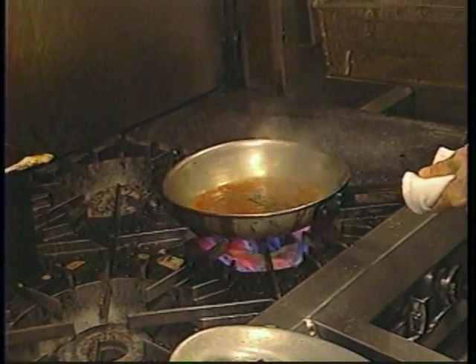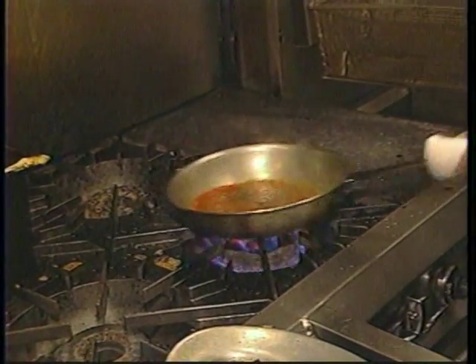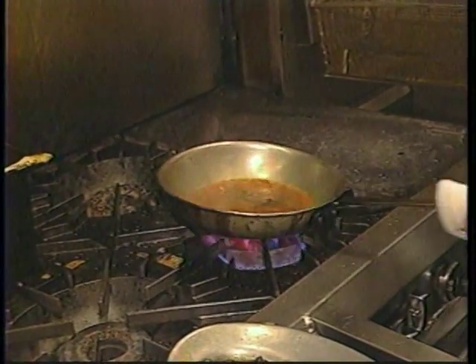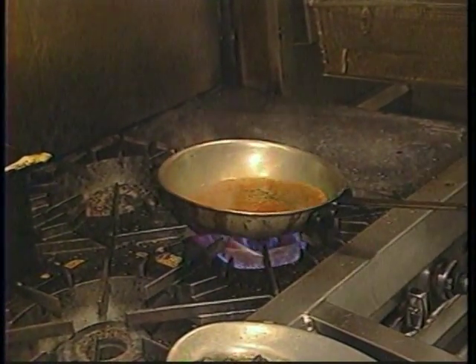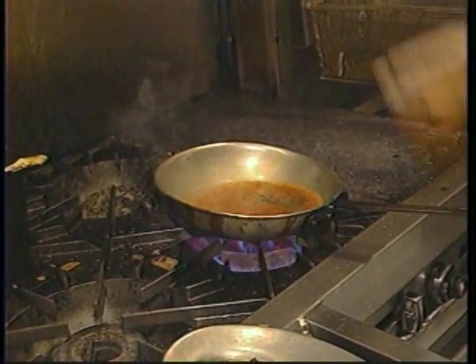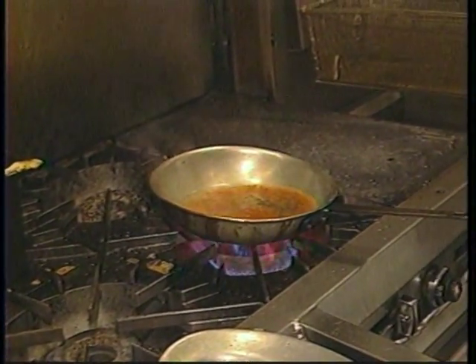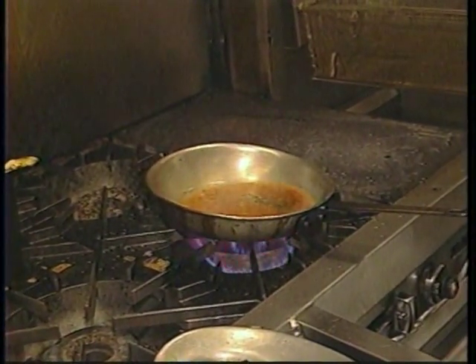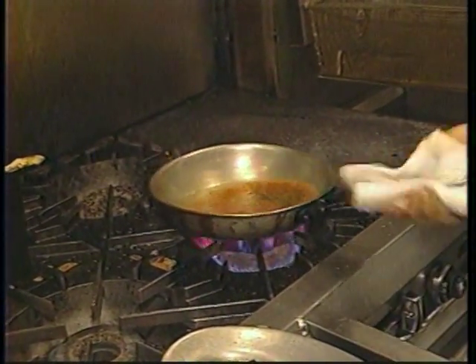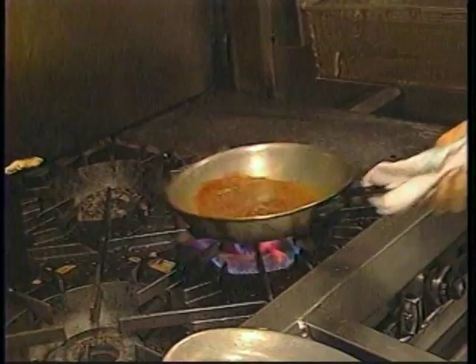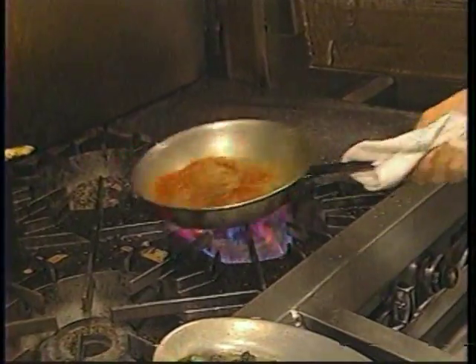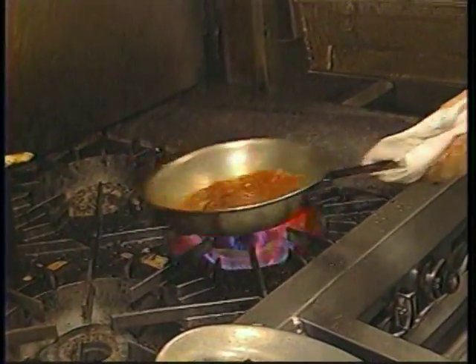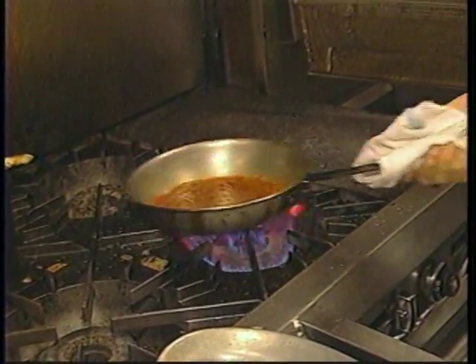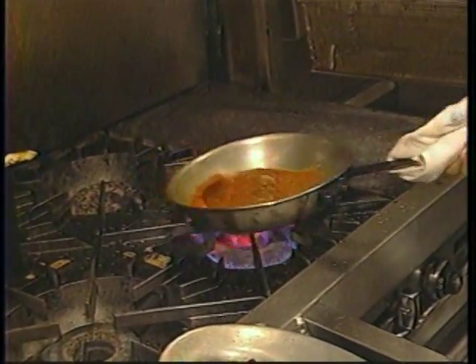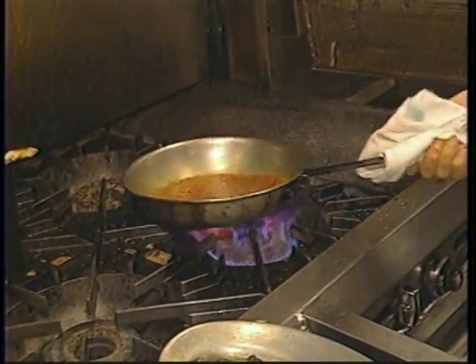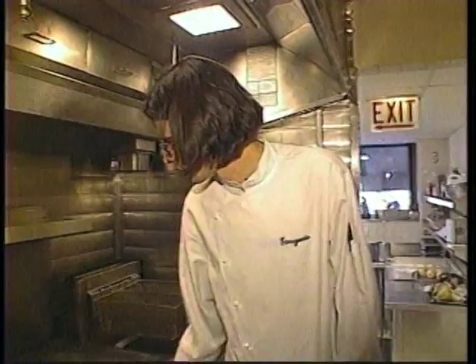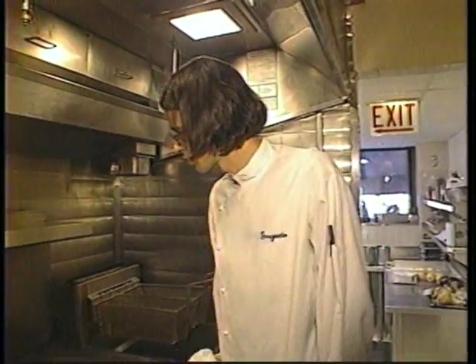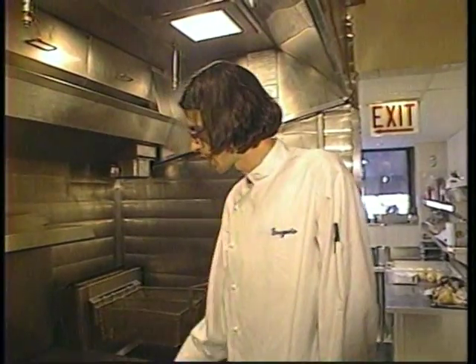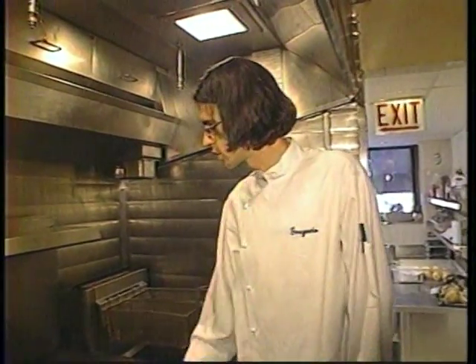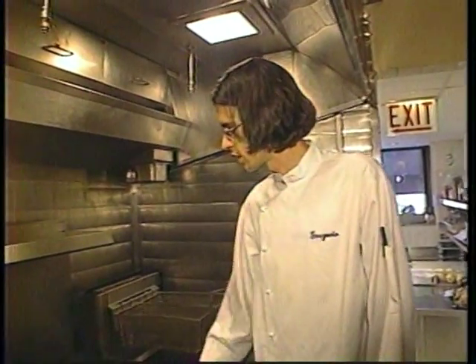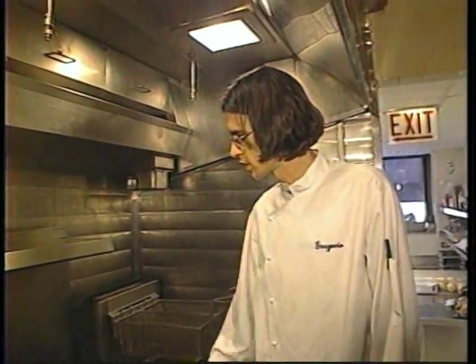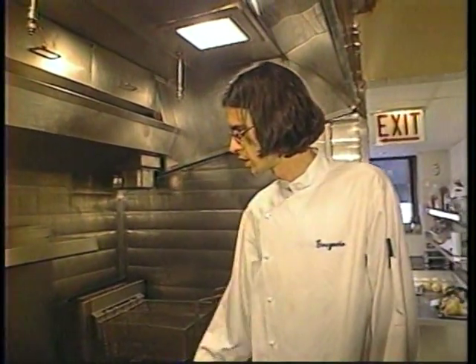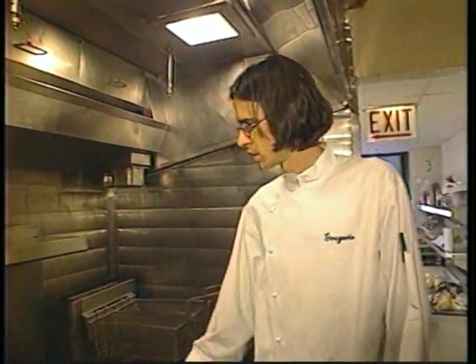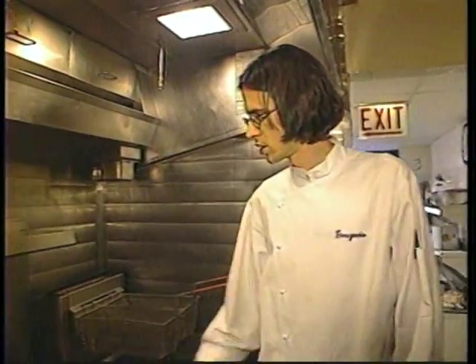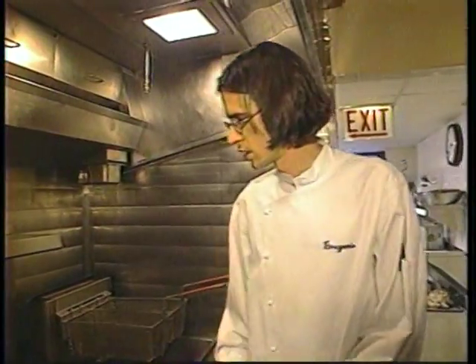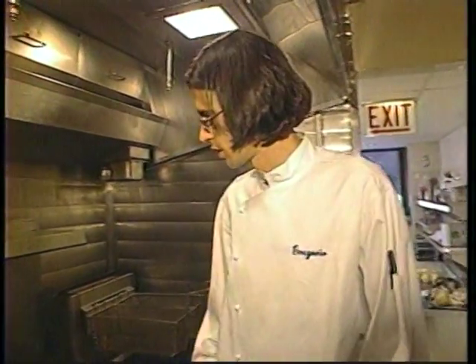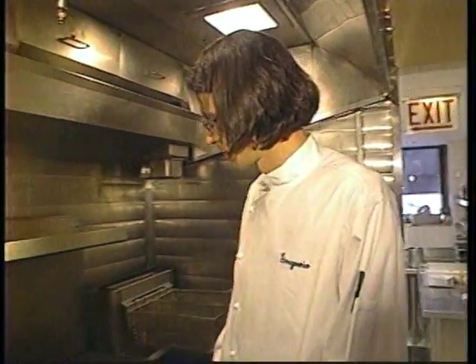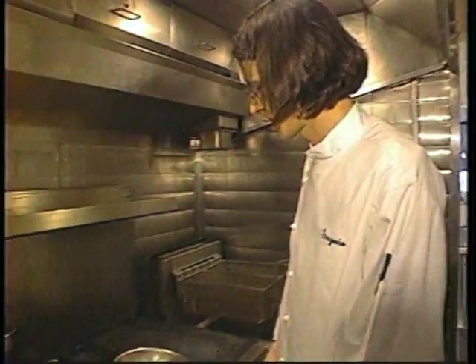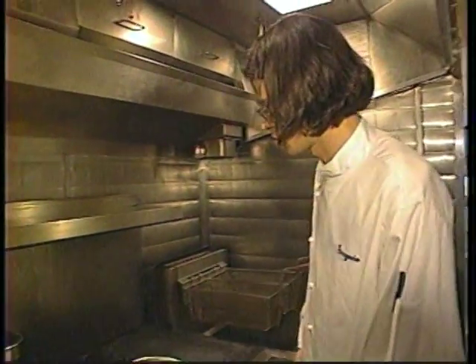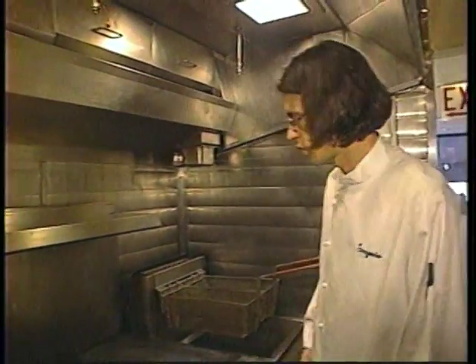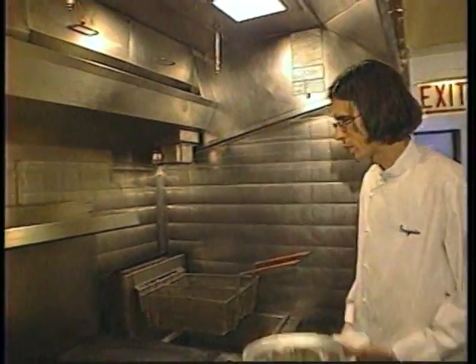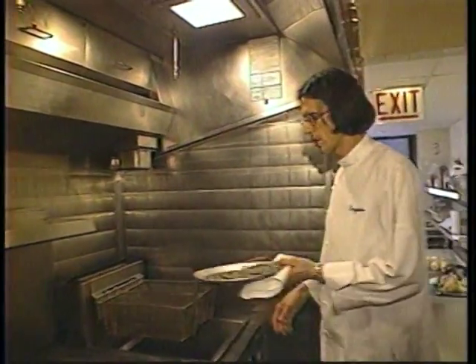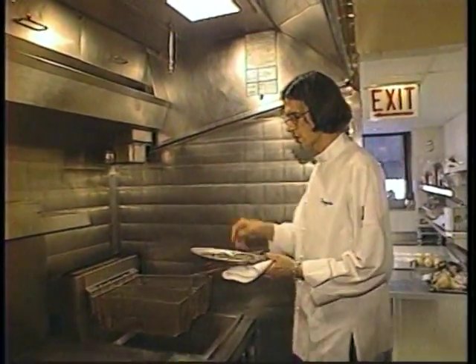The salt we use here at the restaurant is actually kosher salt — not the regular superfine salt. Total time to reduce this will take us about a minute or so.